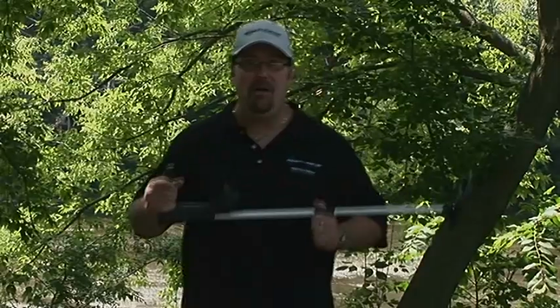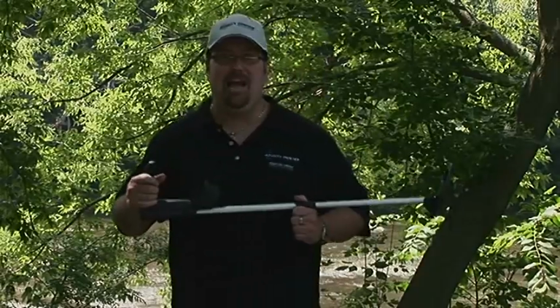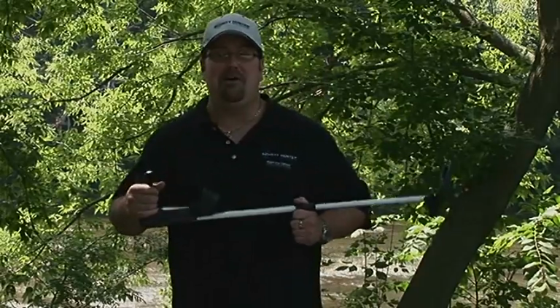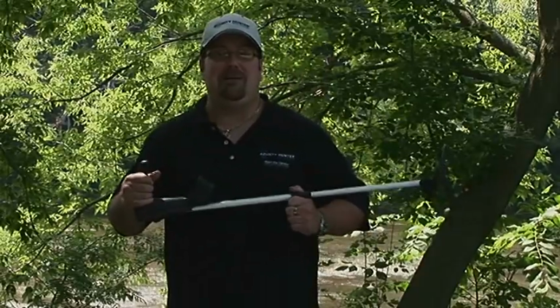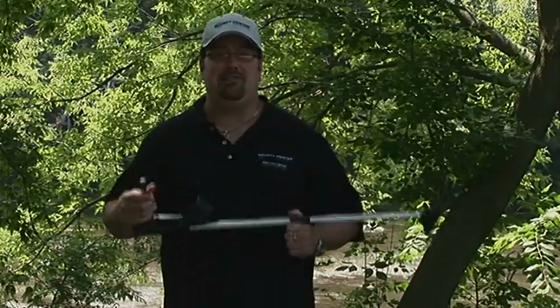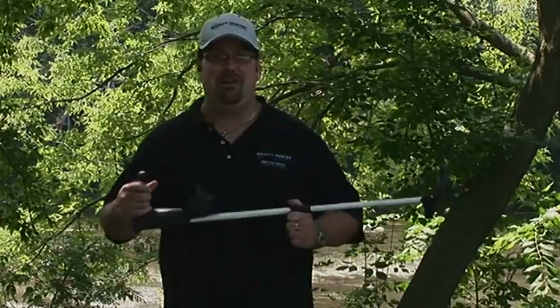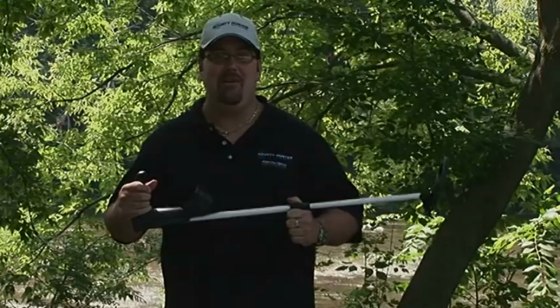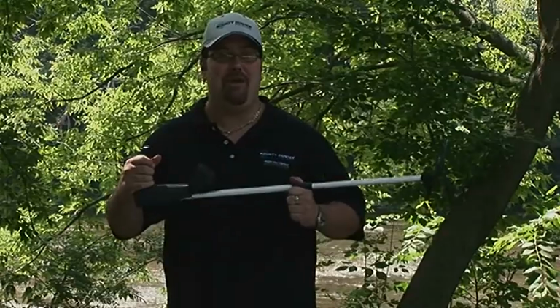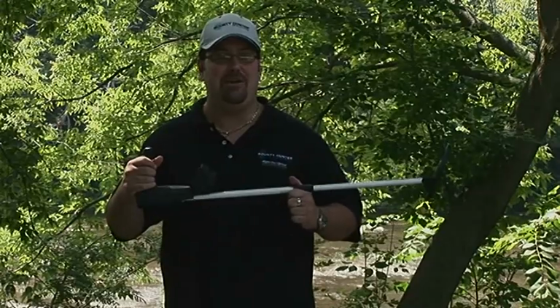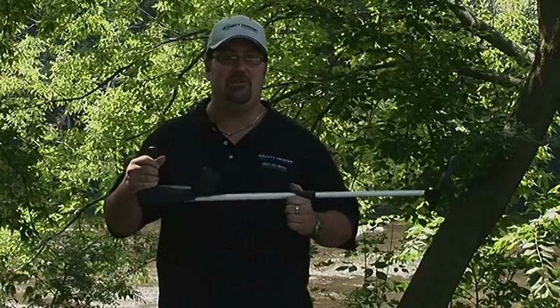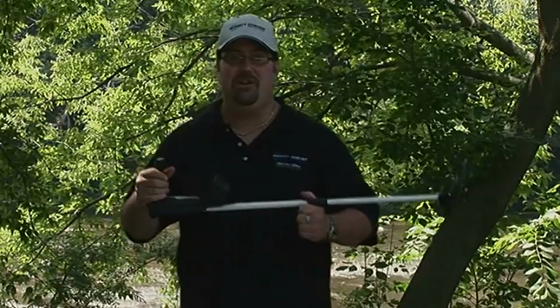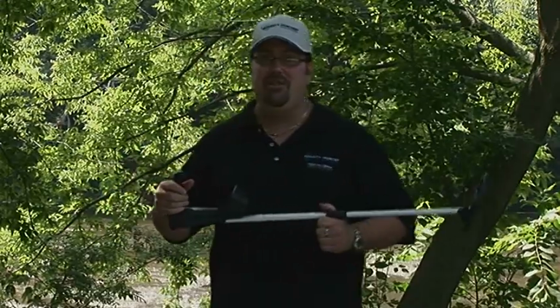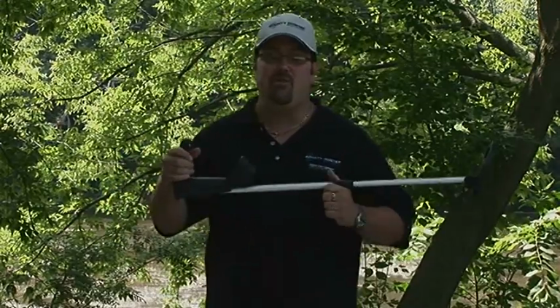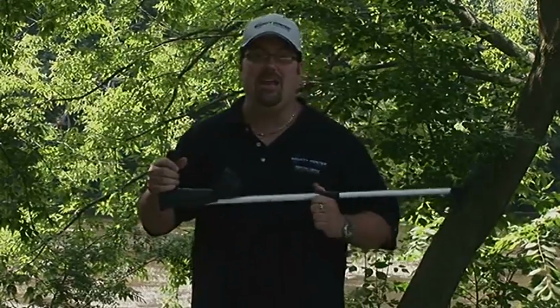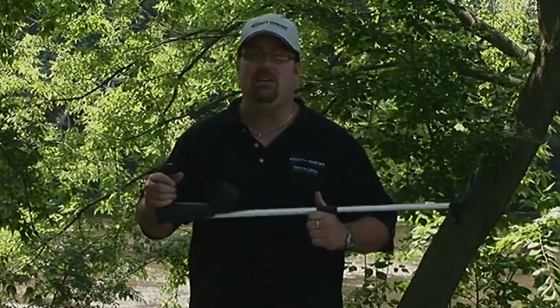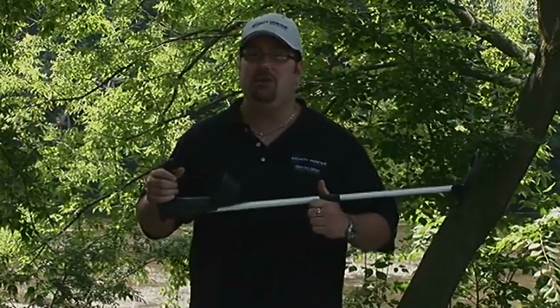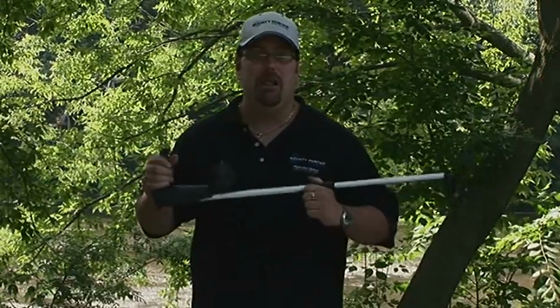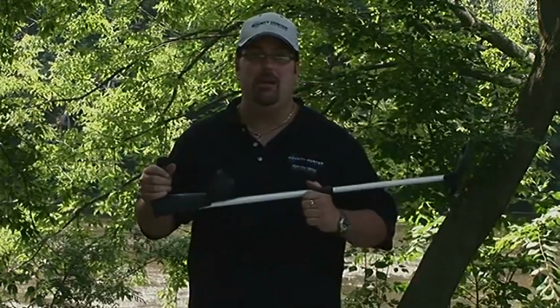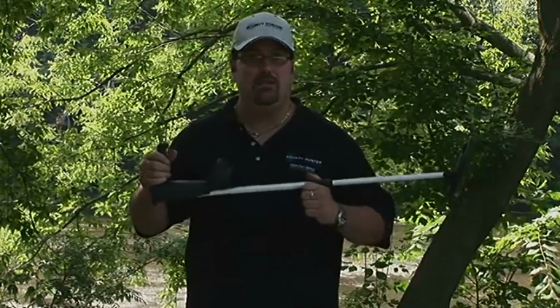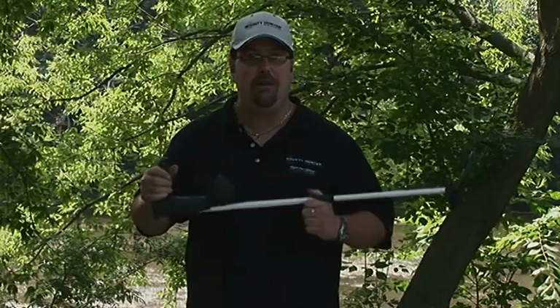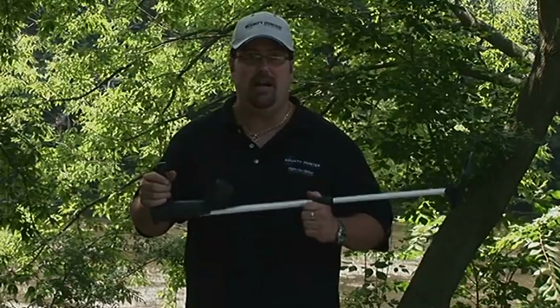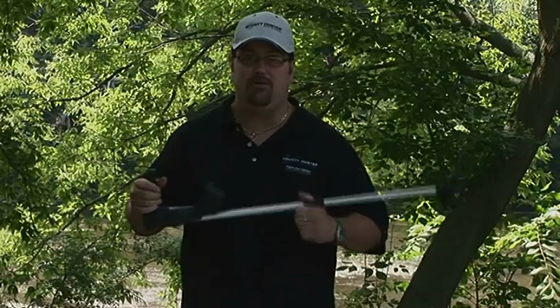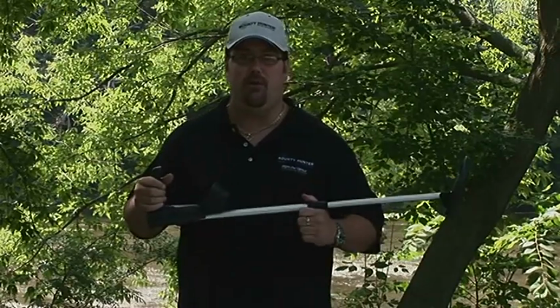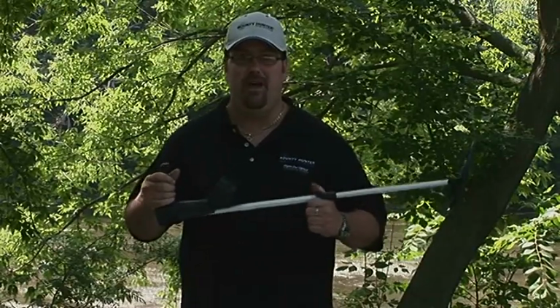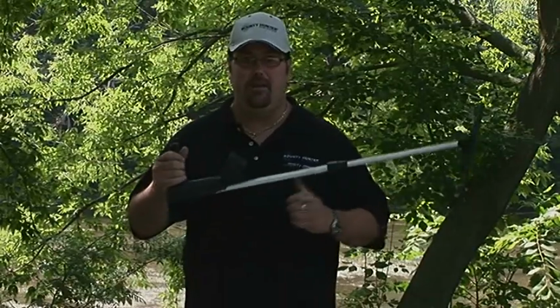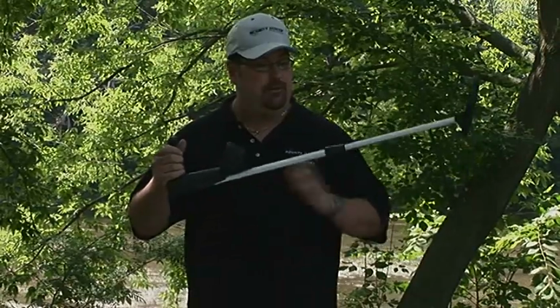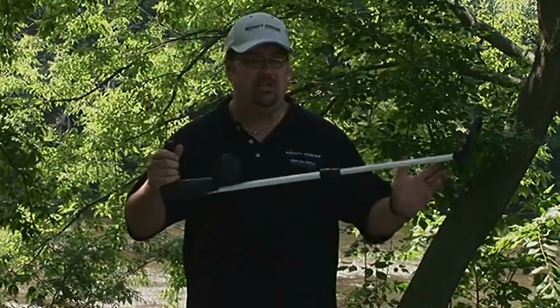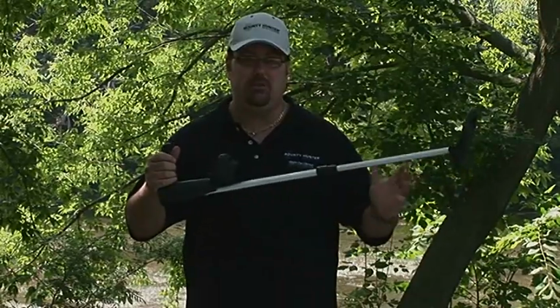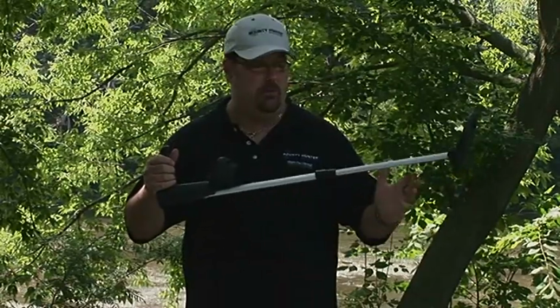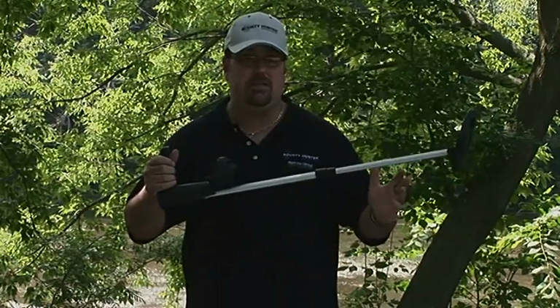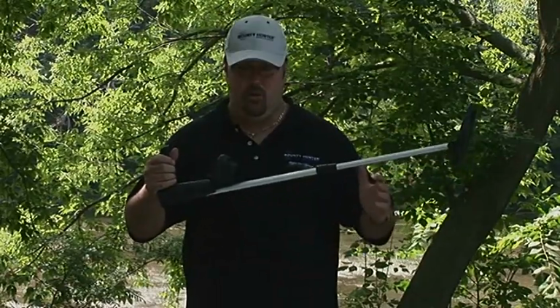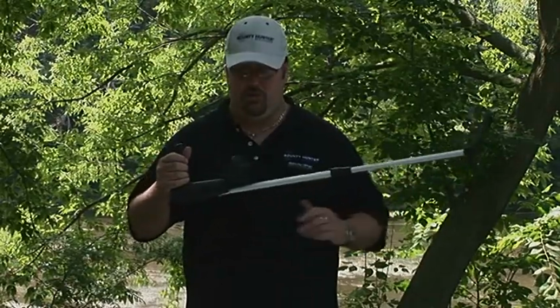Hi, I'm Mike Scott with Bounty Hunter Metal Detectors, here today with the Bounty Hunter Junior. This is a great, easy to use, lightweight starter metal detector that's fun for the whole family. It's fully adjustable, so it can be used by adults or children.